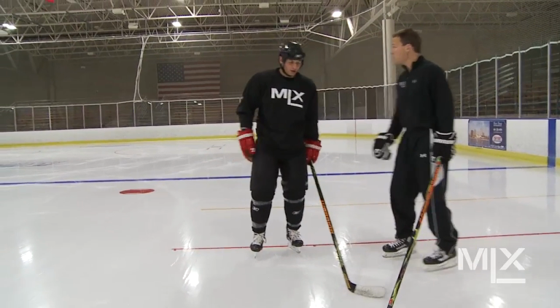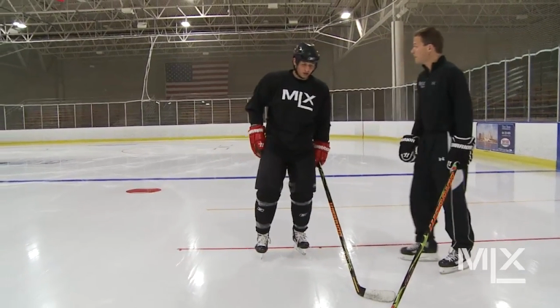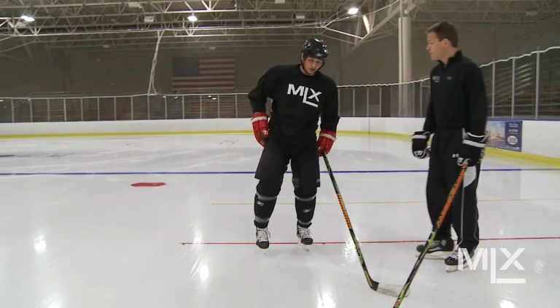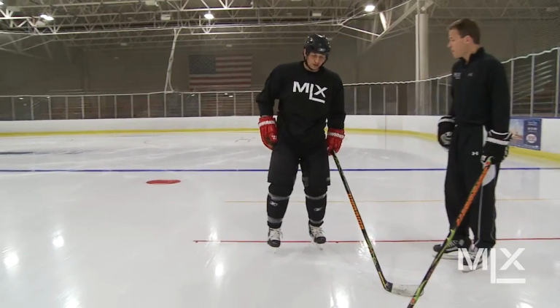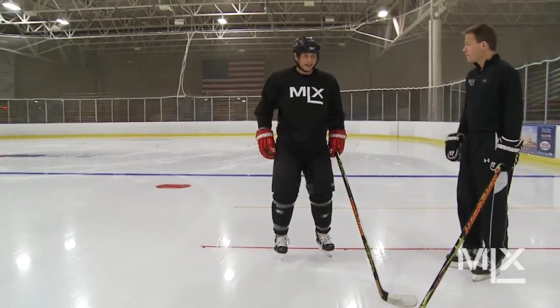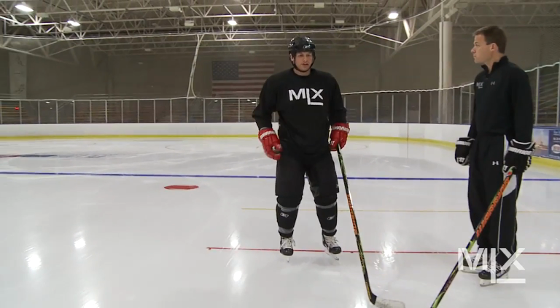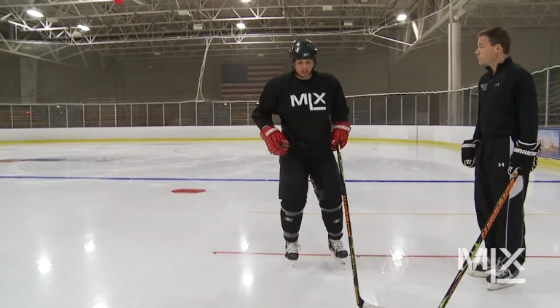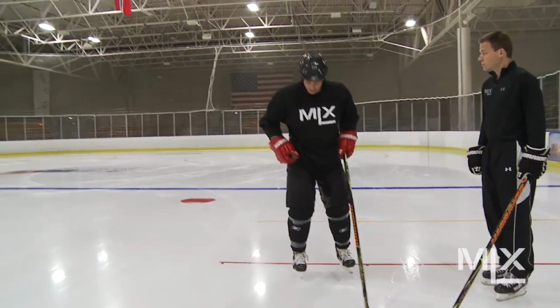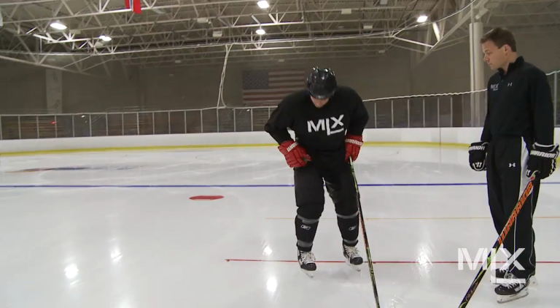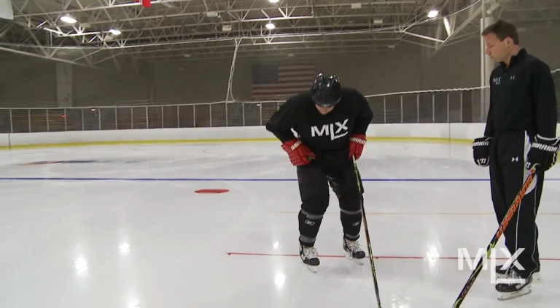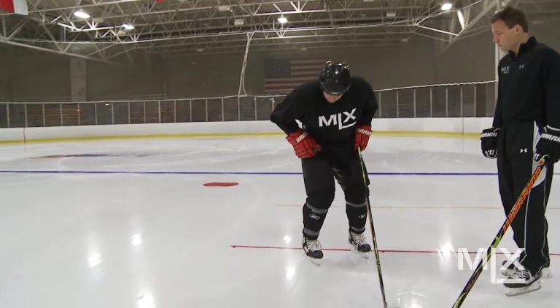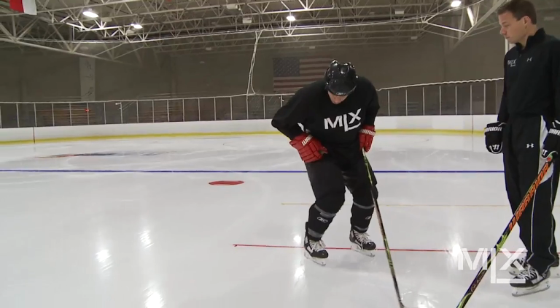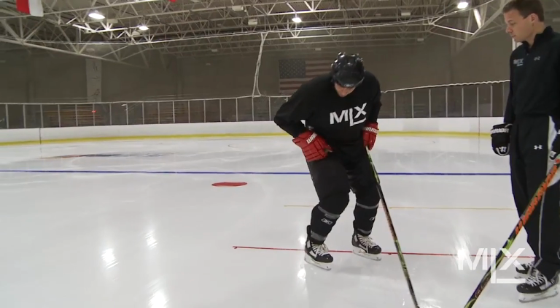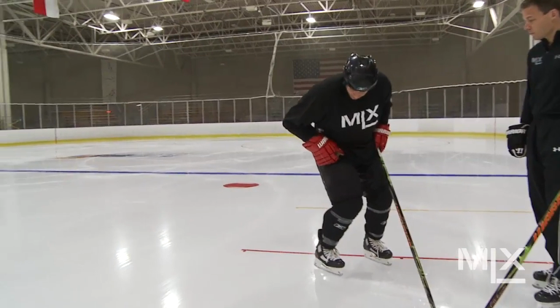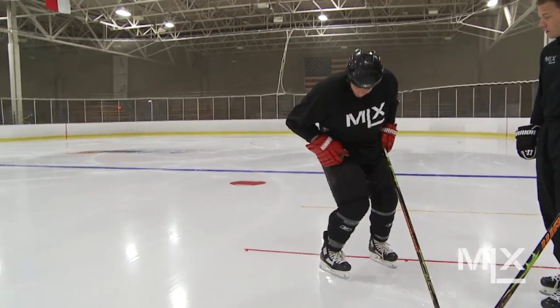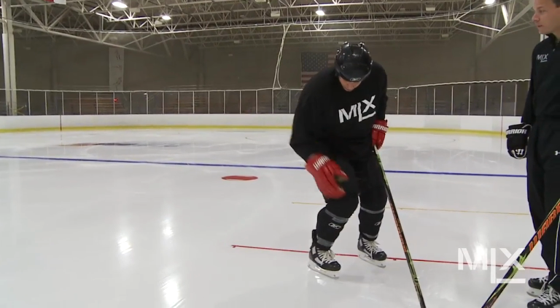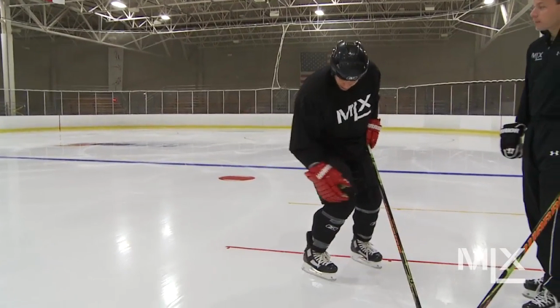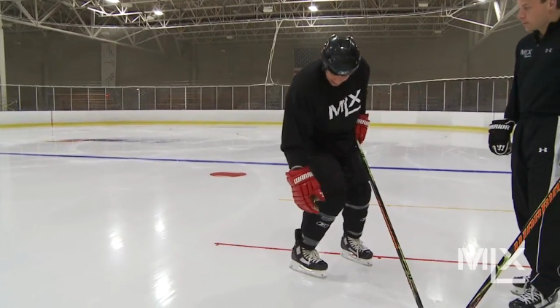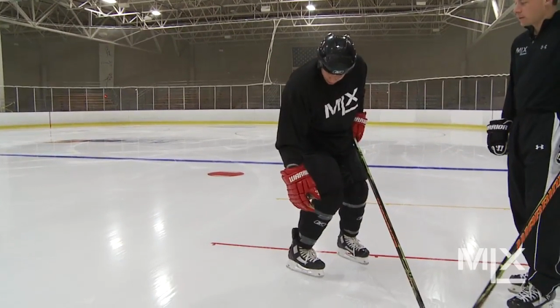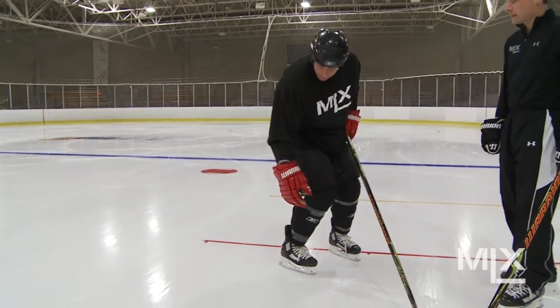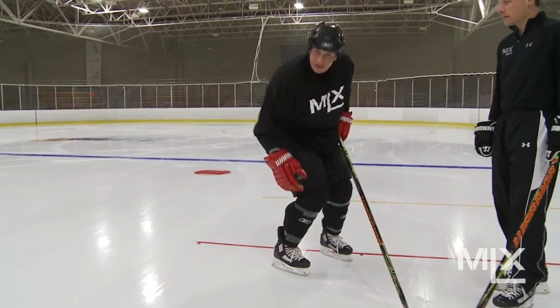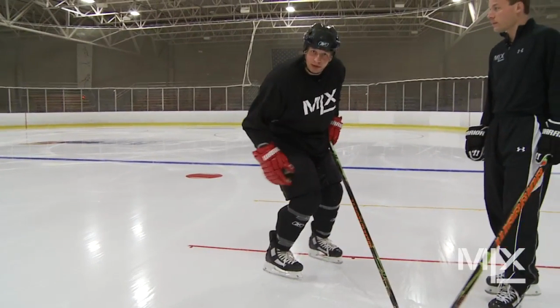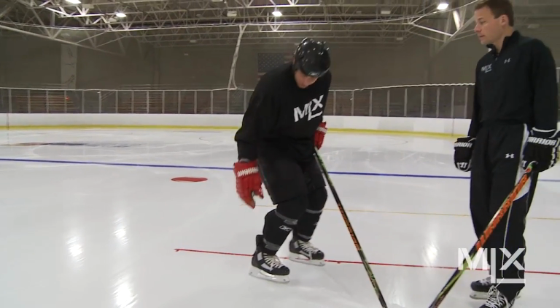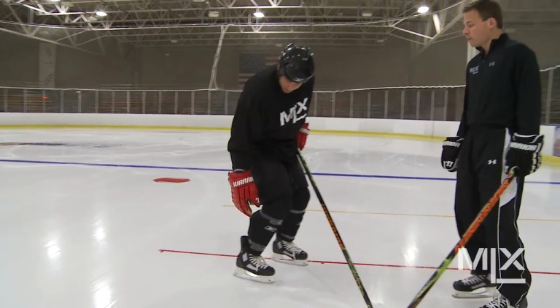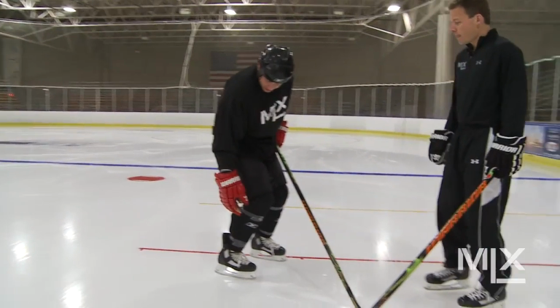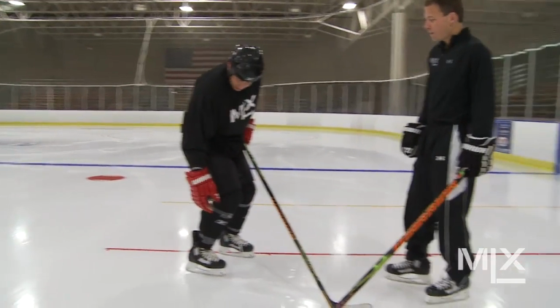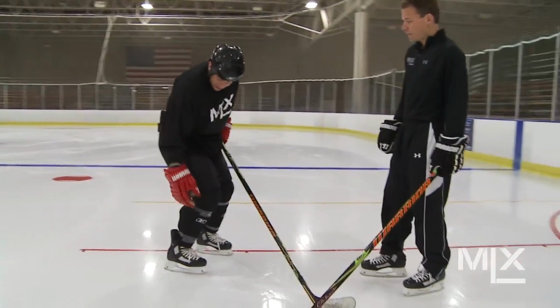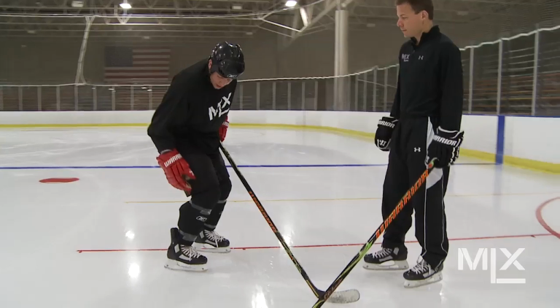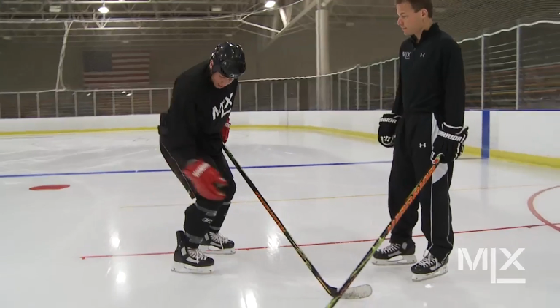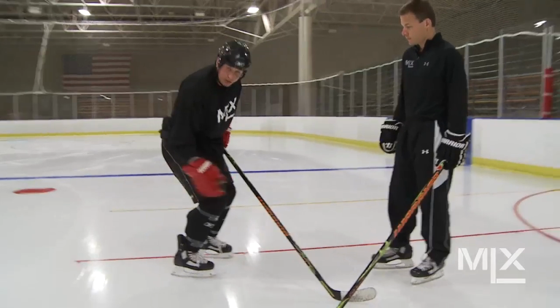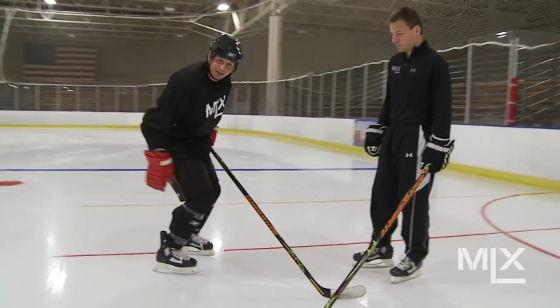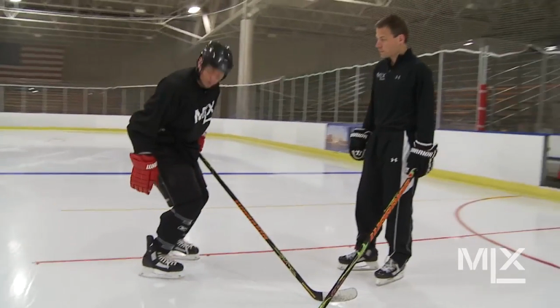And you can also, as you start to get tired, cheat the knee bend just by driving your knee forward. So now my knees are still bent, but I'm using the skate to my advantage by being able to flex forward.